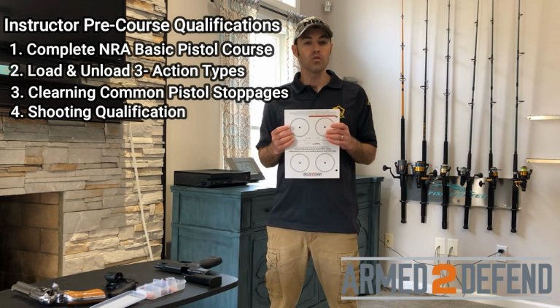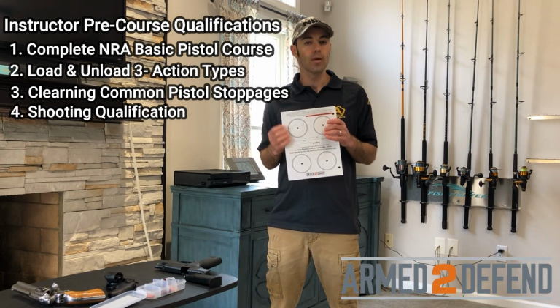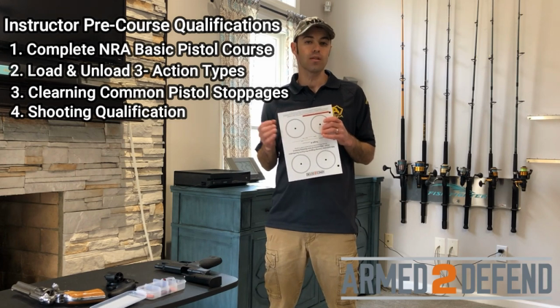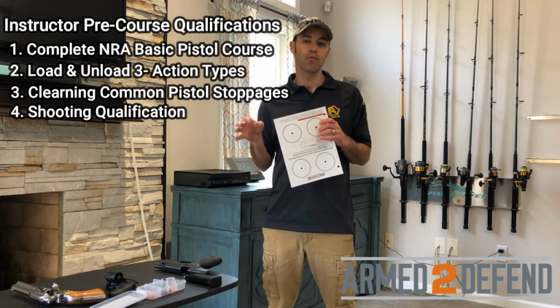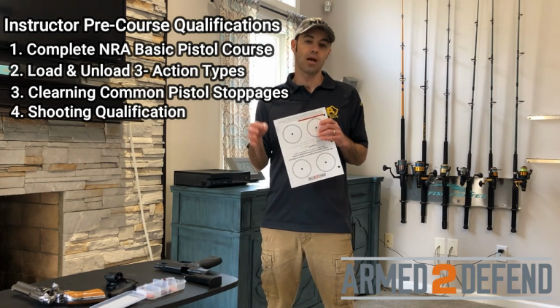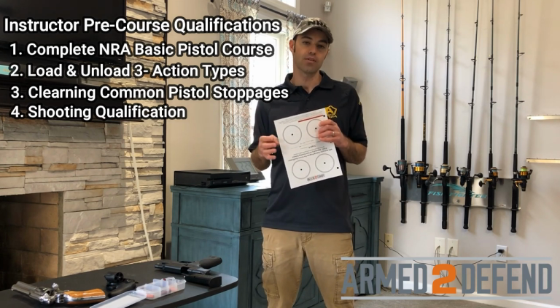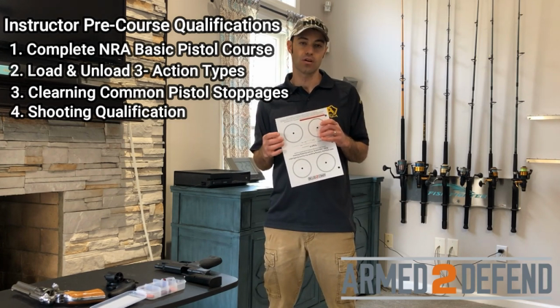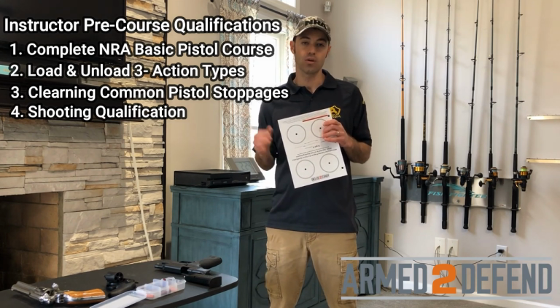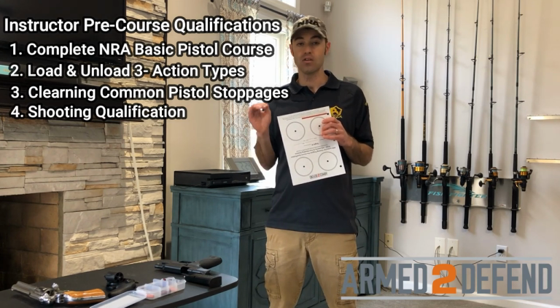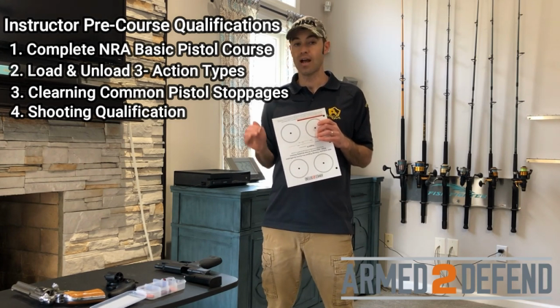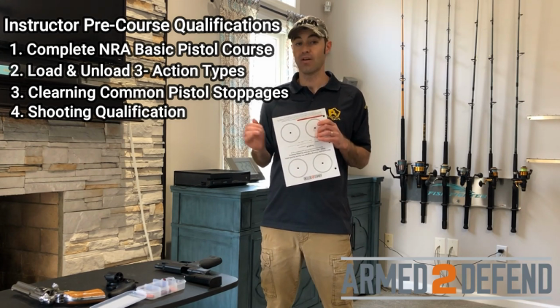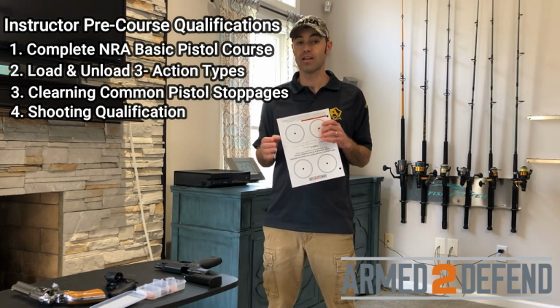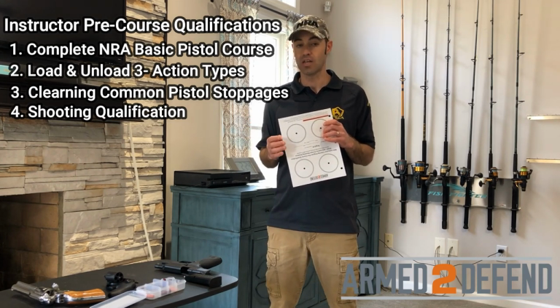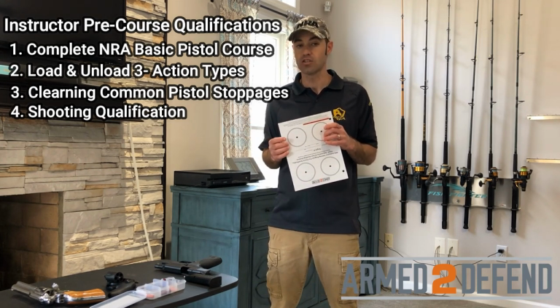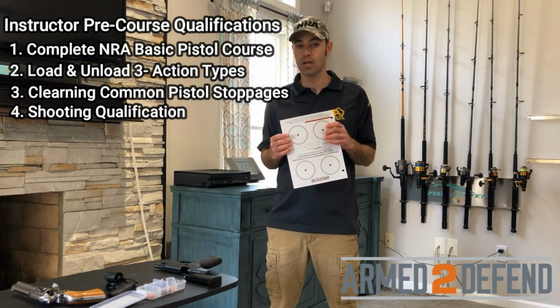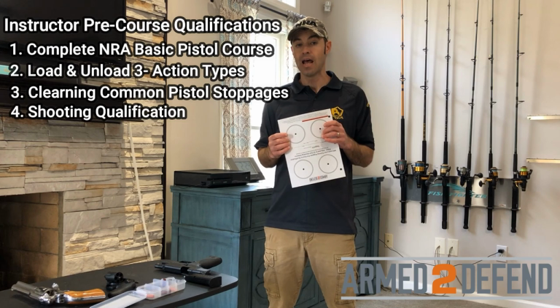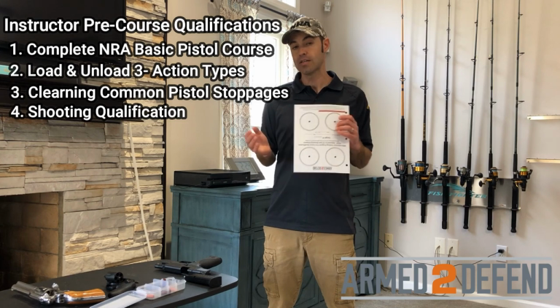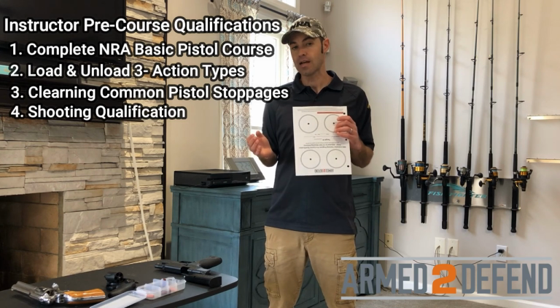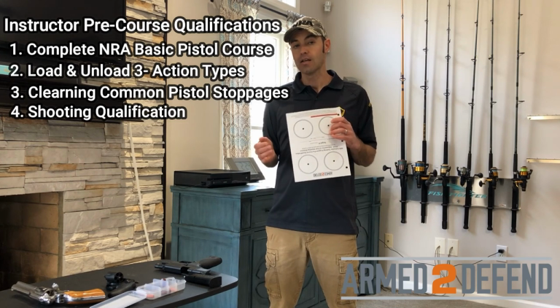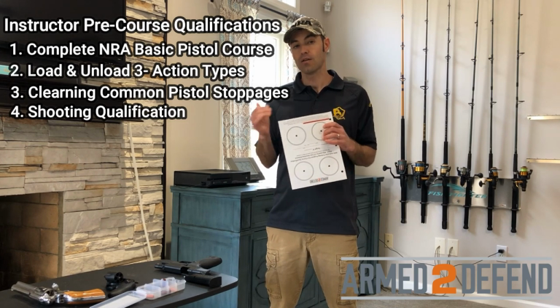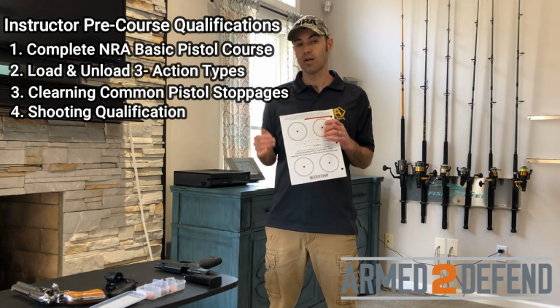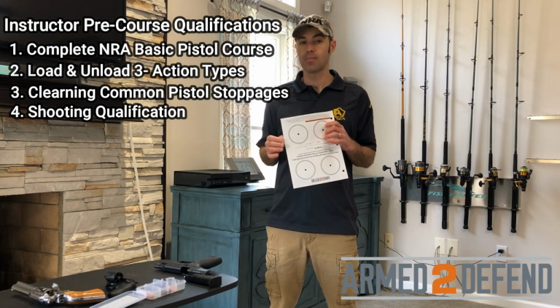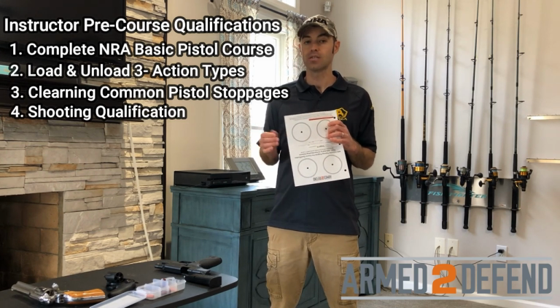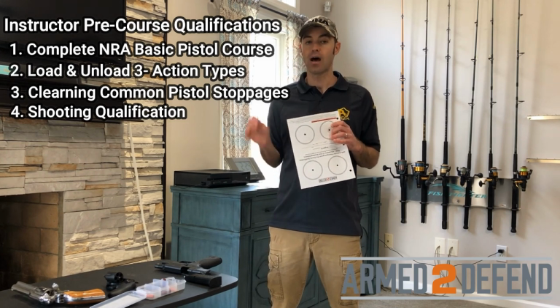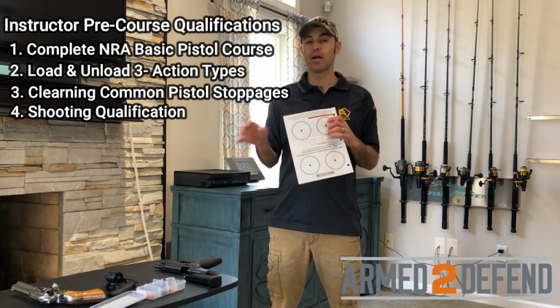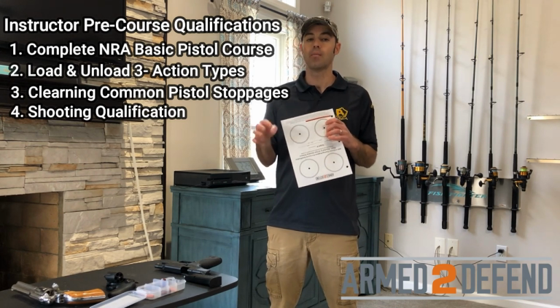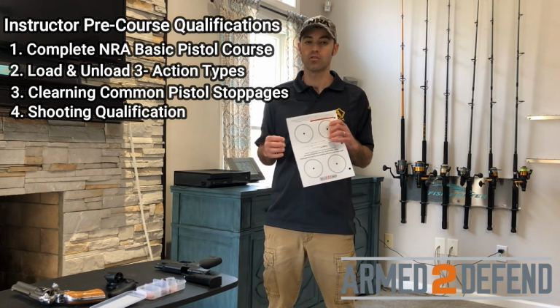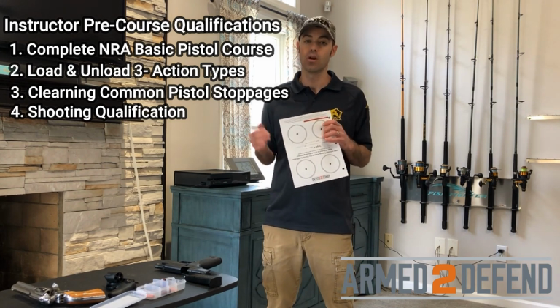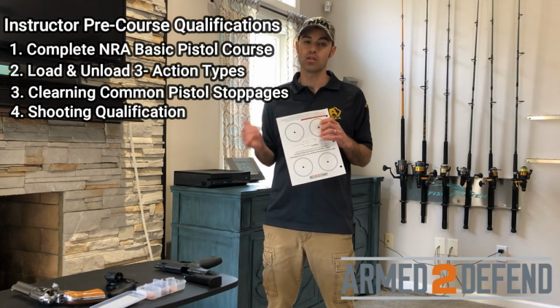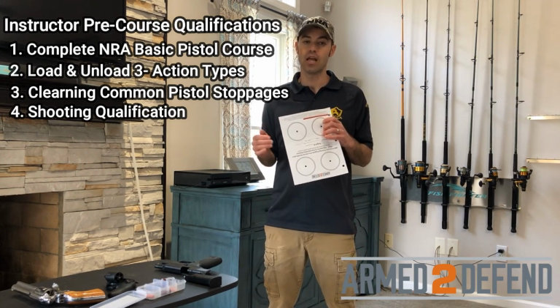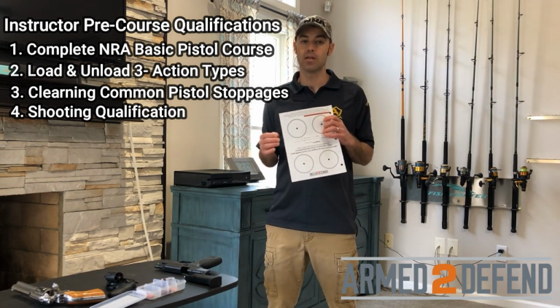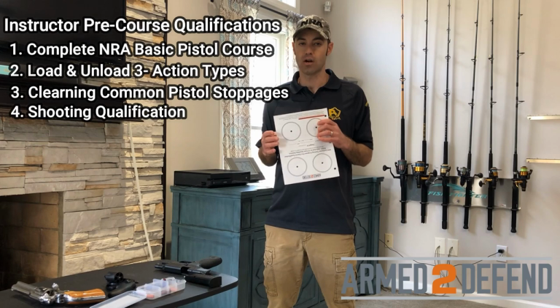I'll make sure that before you sign up for the instructor course you can actually verify that you can shoot it. If you can't, you need to look for training opportunities to become a better shooter so that you can qualify as an instructor.